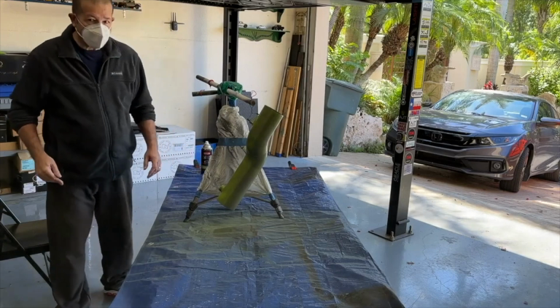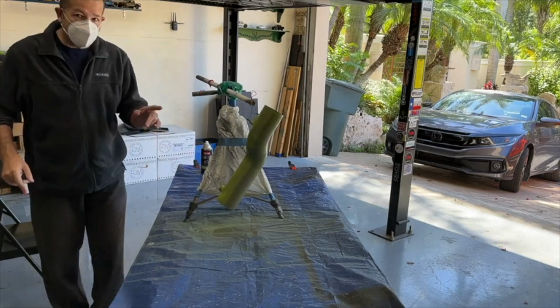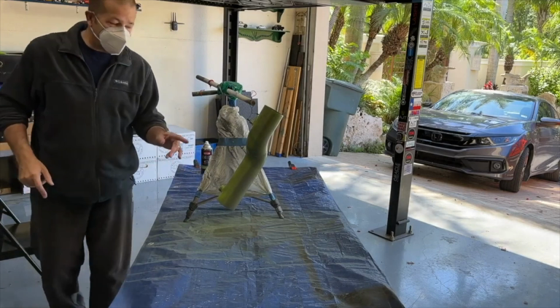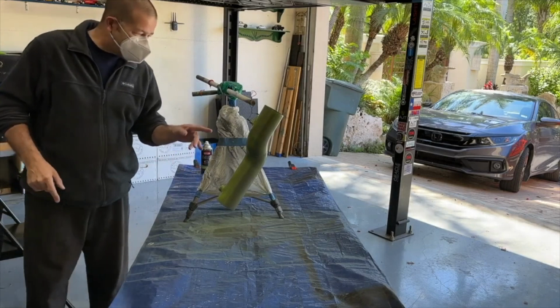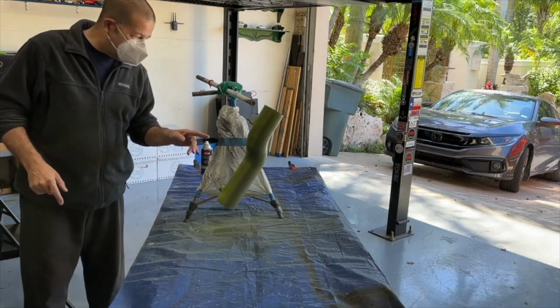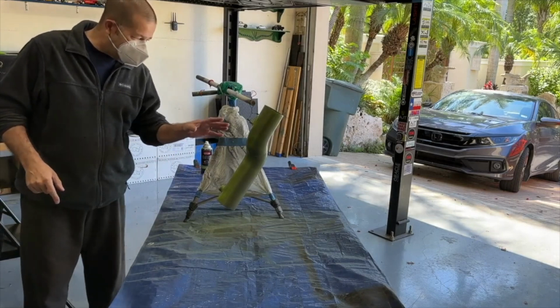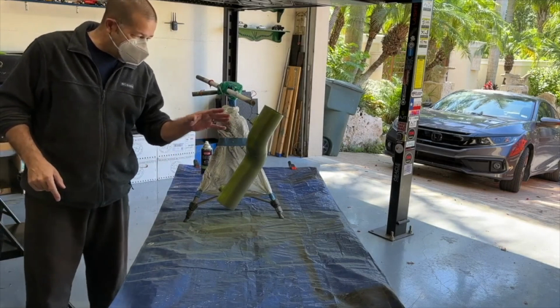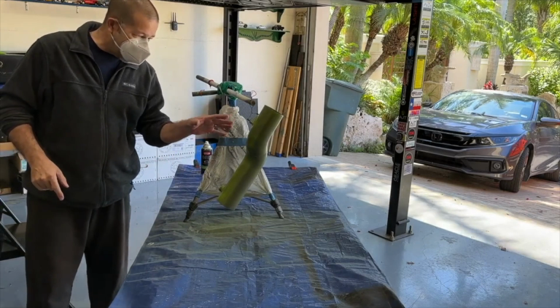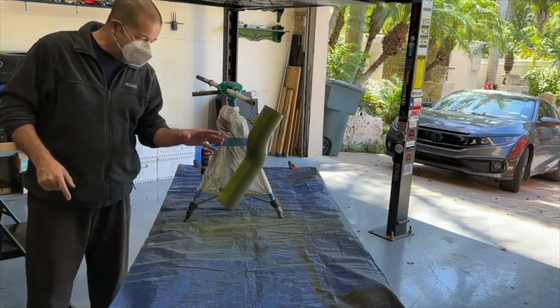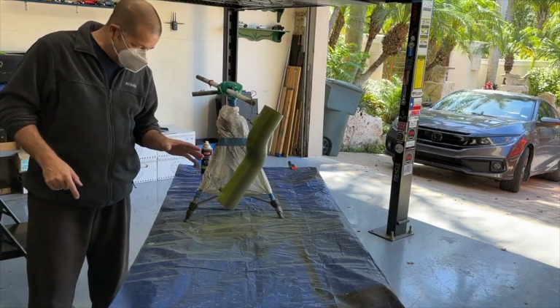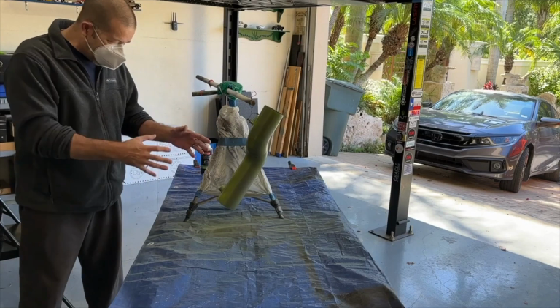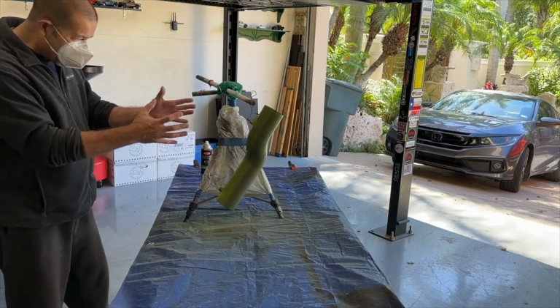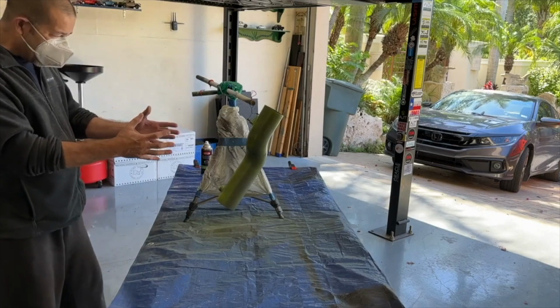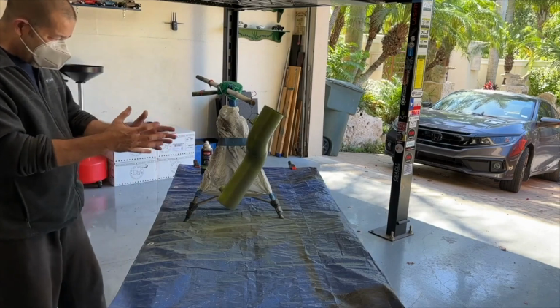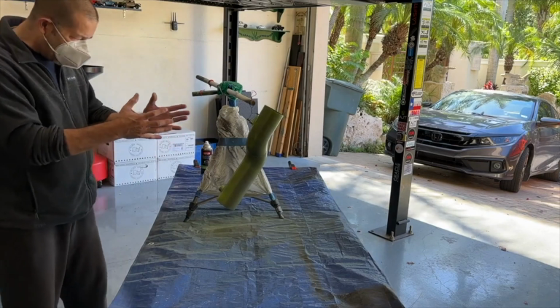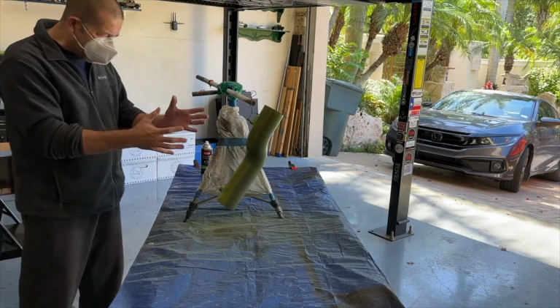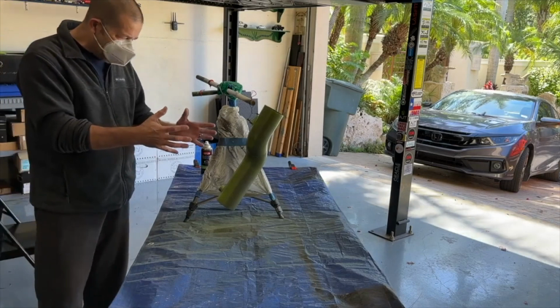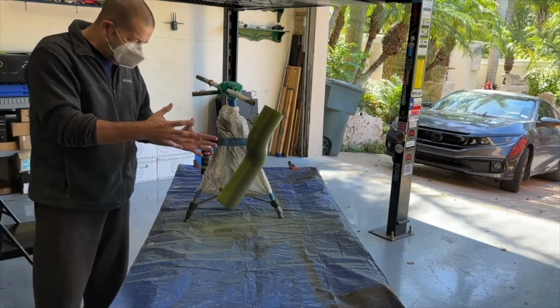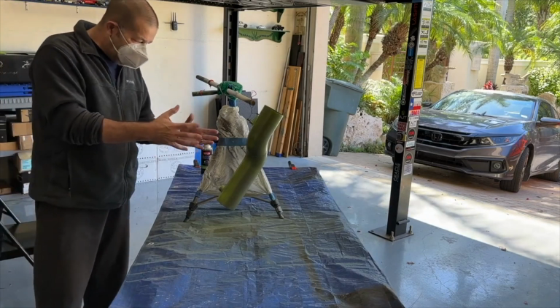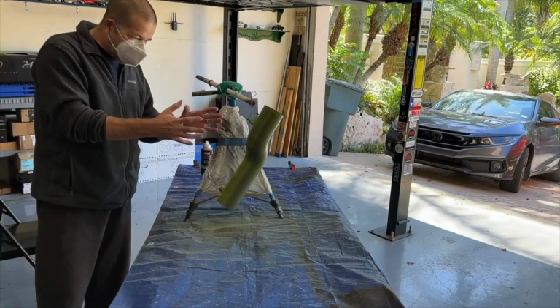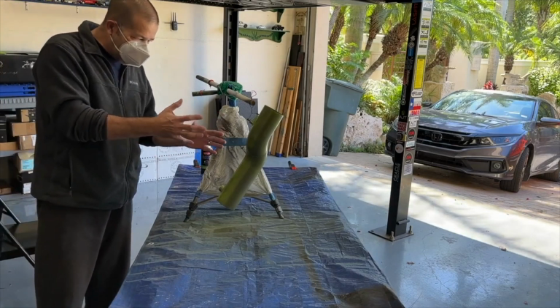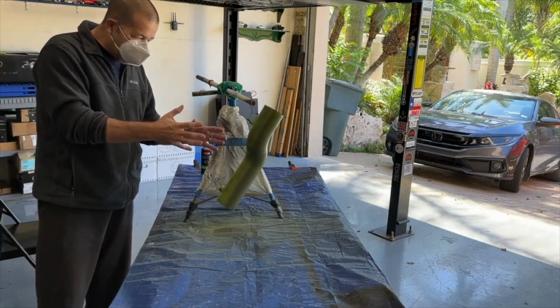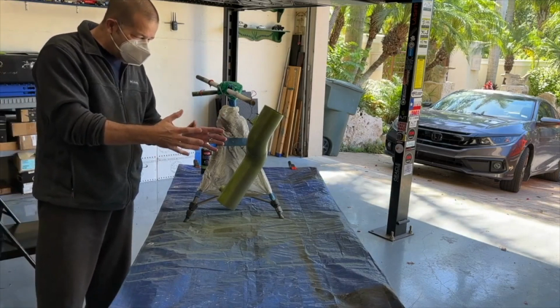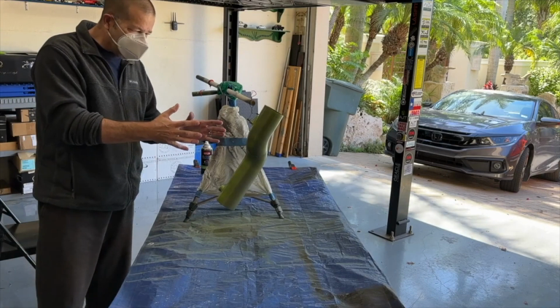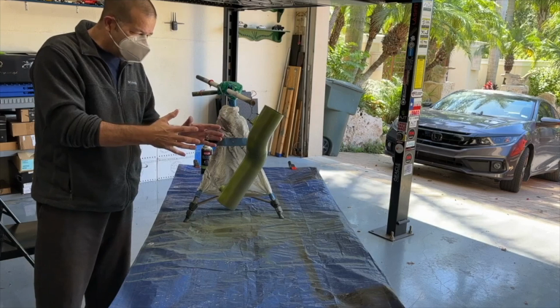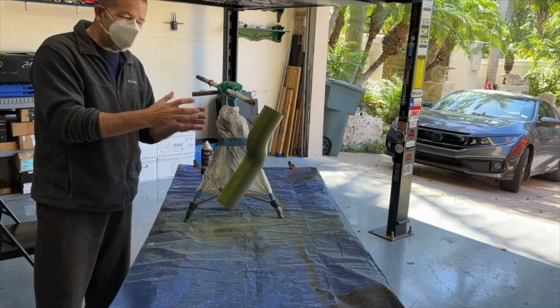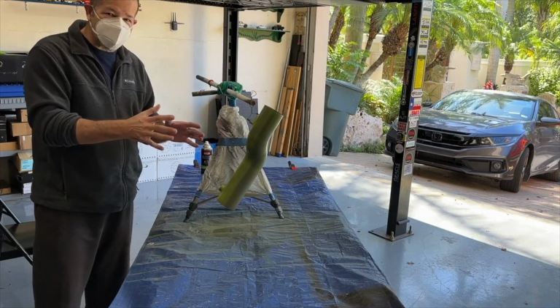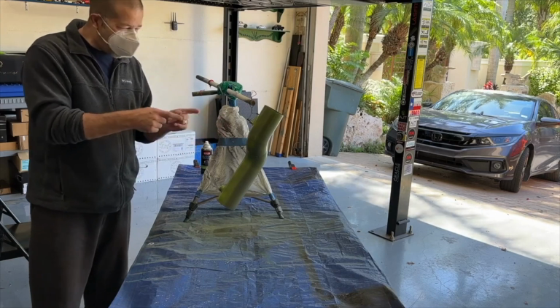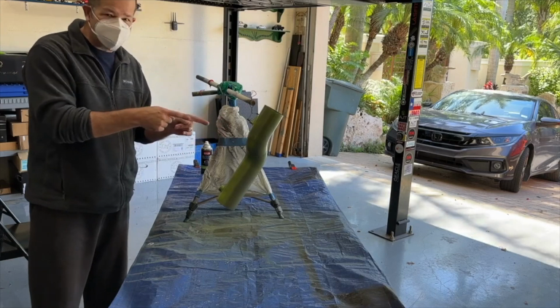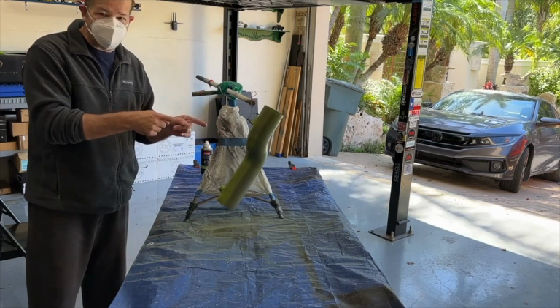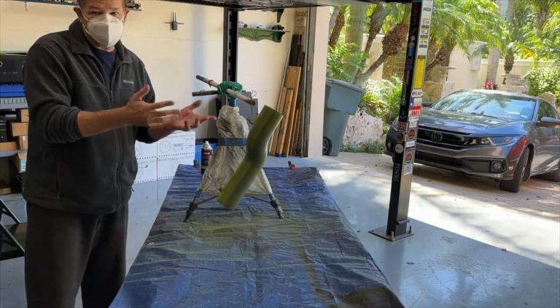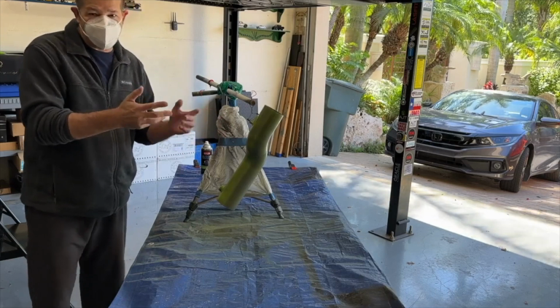You know, that's pretty cool. I think I like it — kind of that shade. It's kind of a mottled green and primer. I might leave it that way. I don't know.